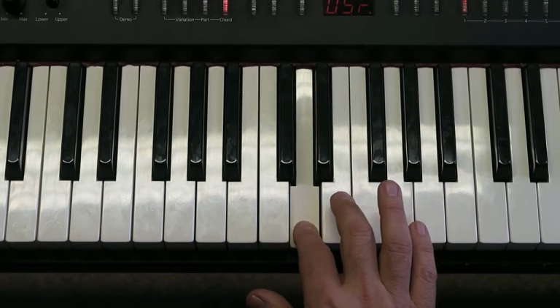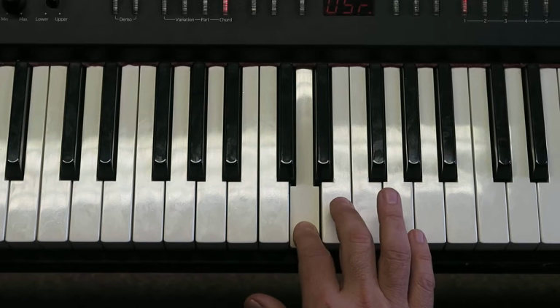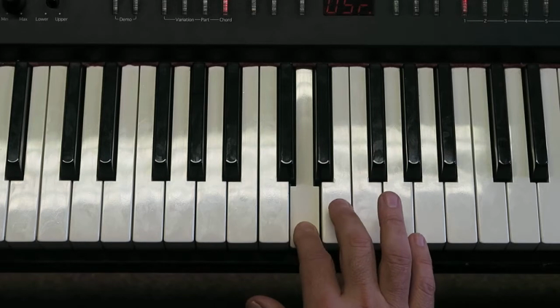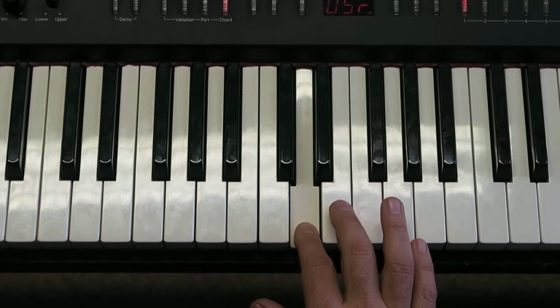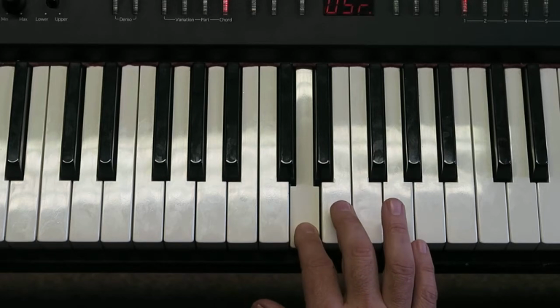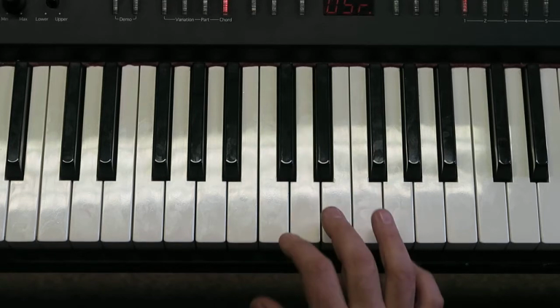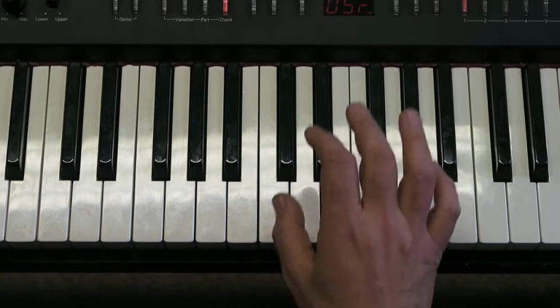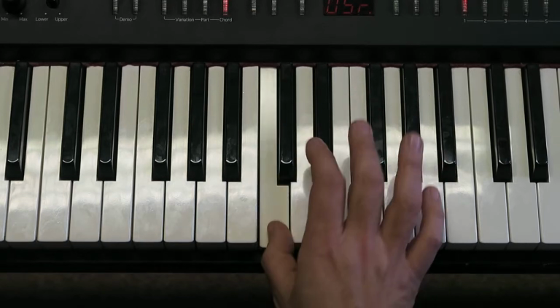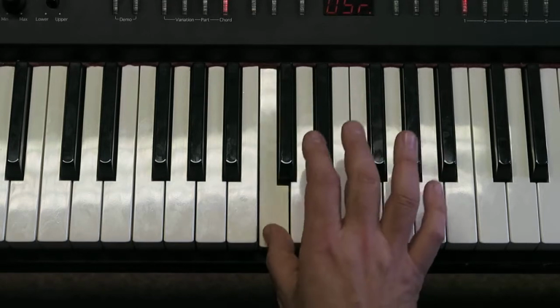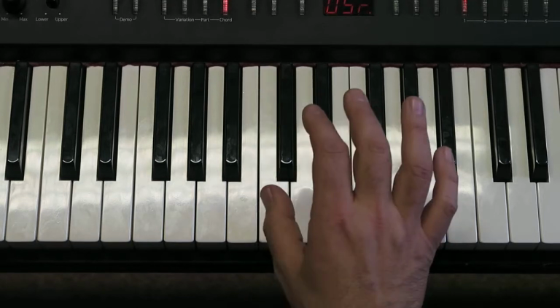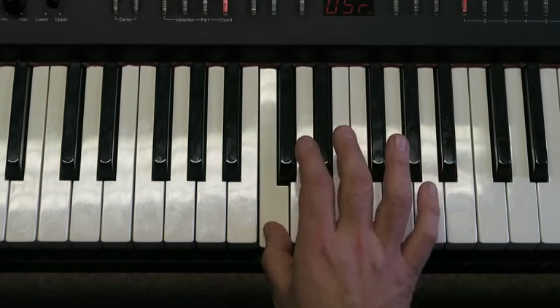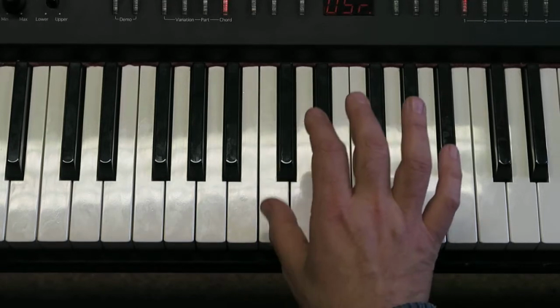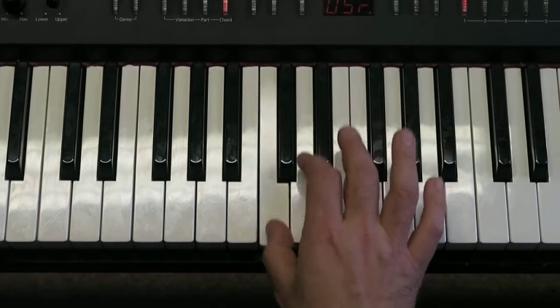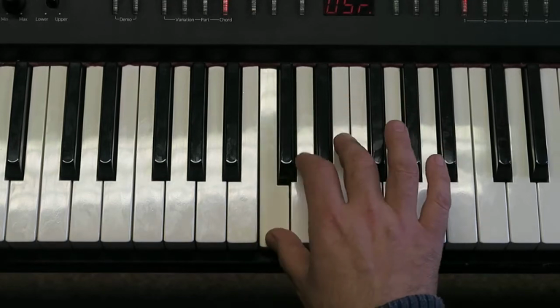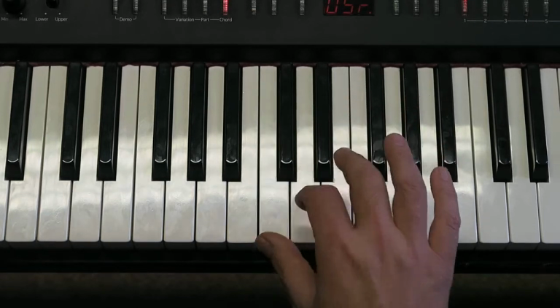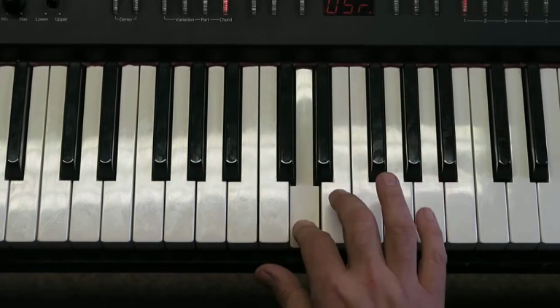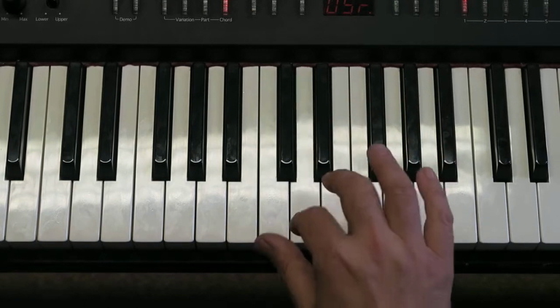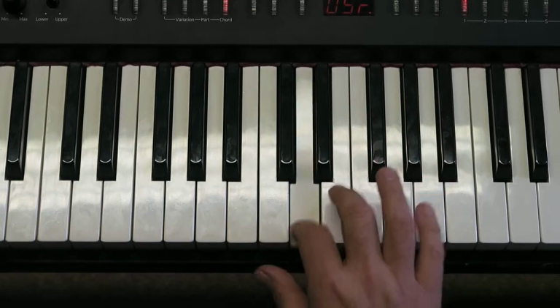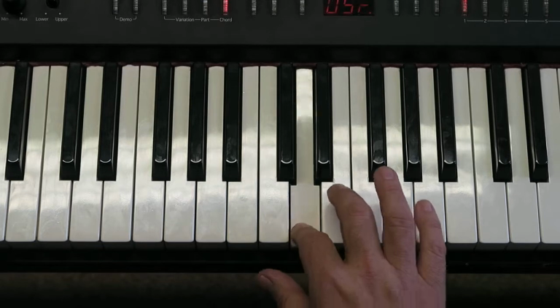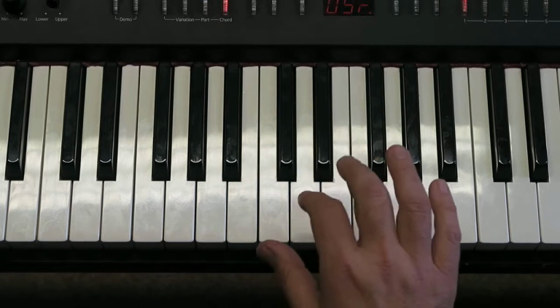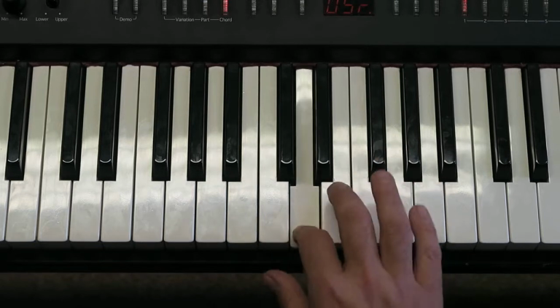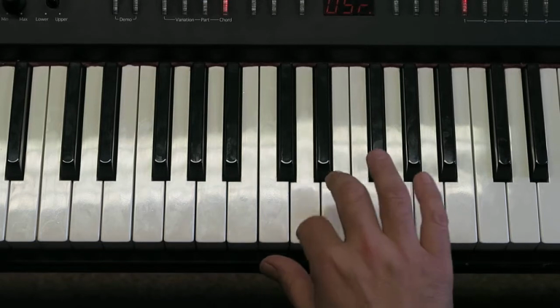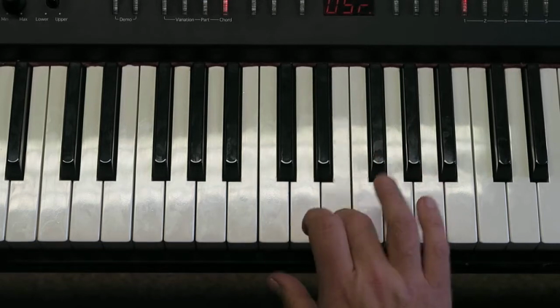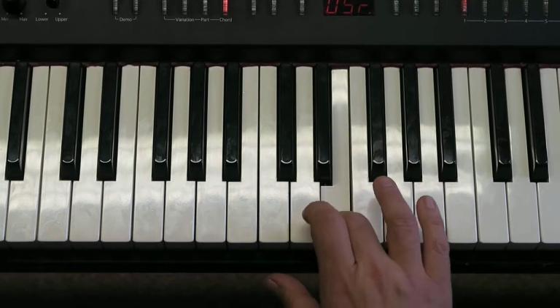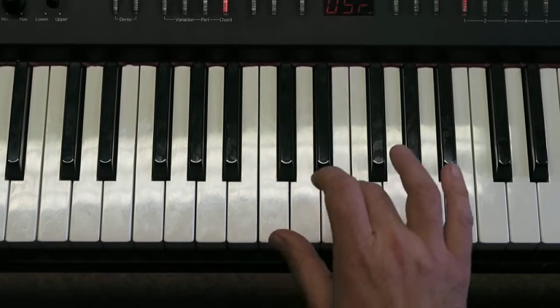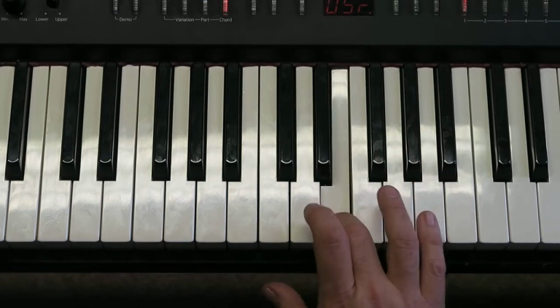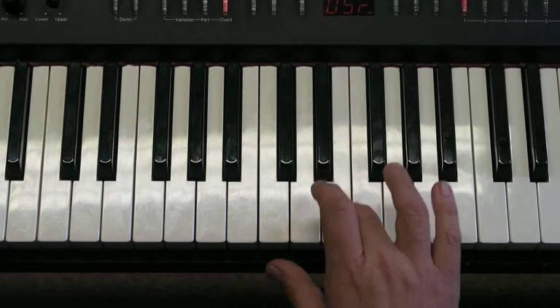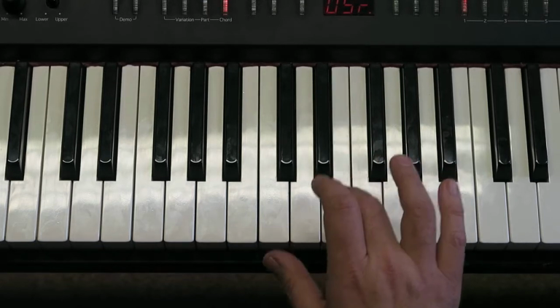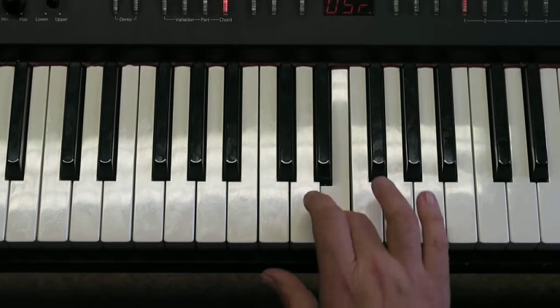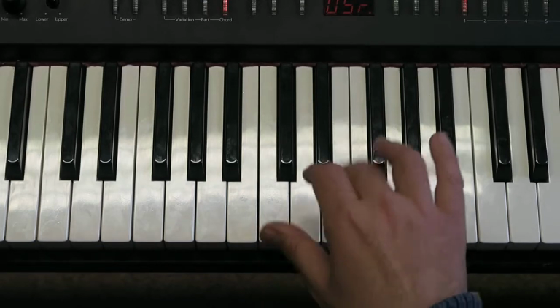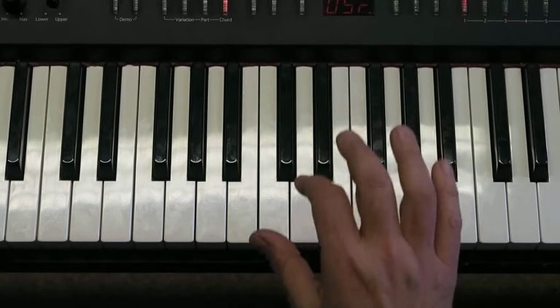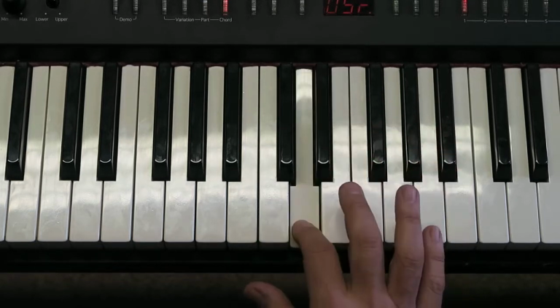So with the words, that first section is: Dinosaurs screech lots but can't really sing.